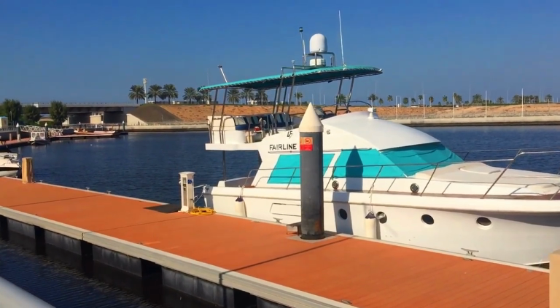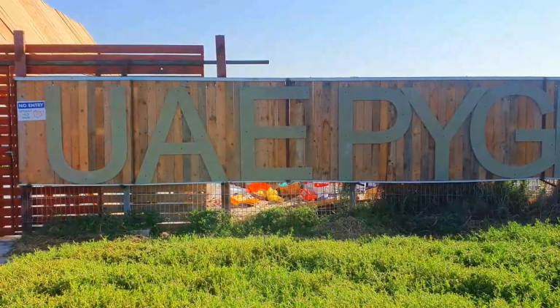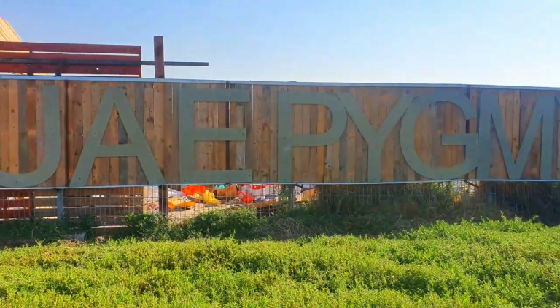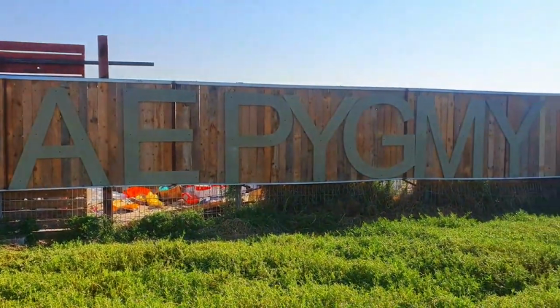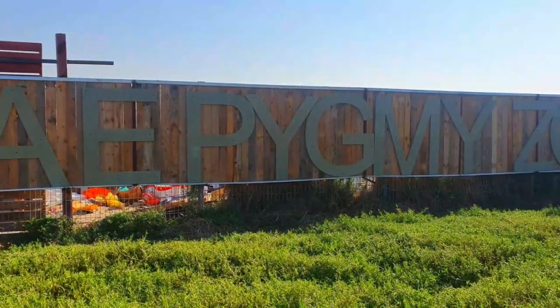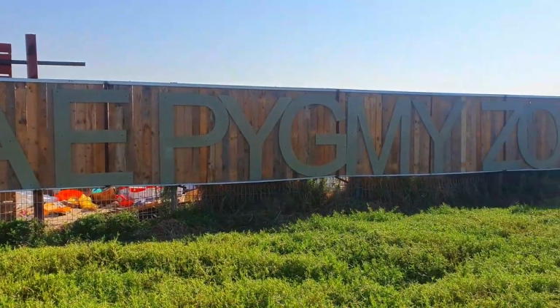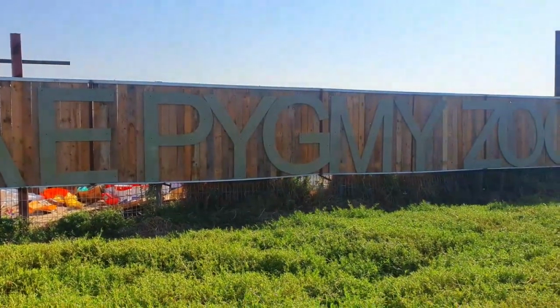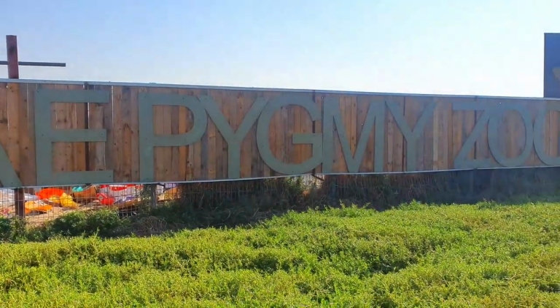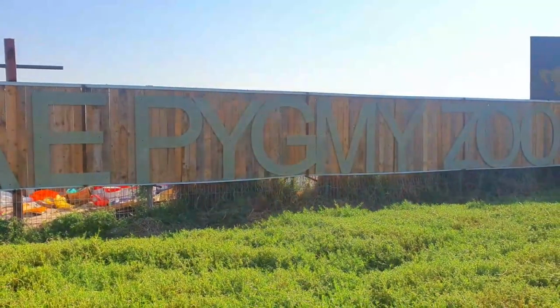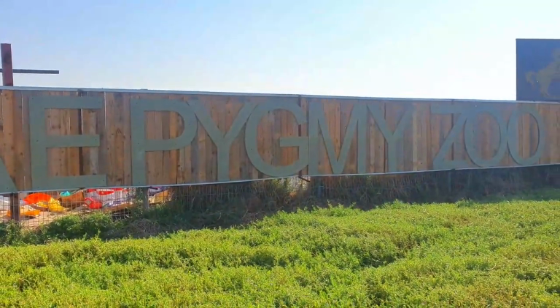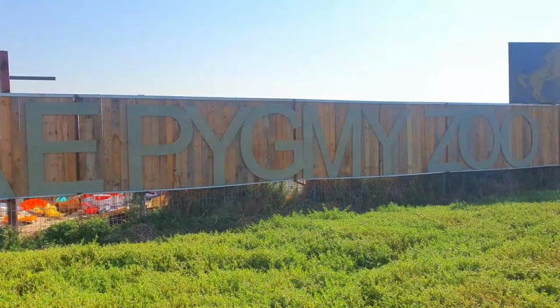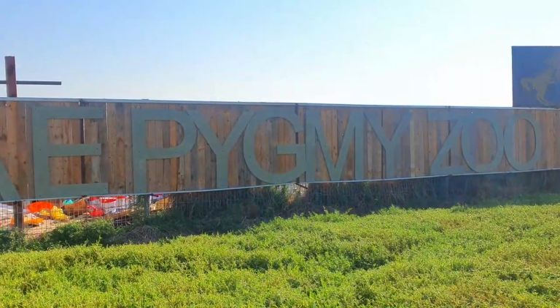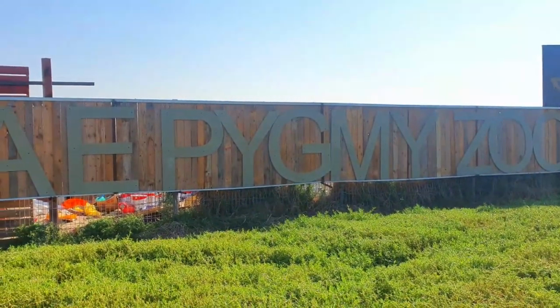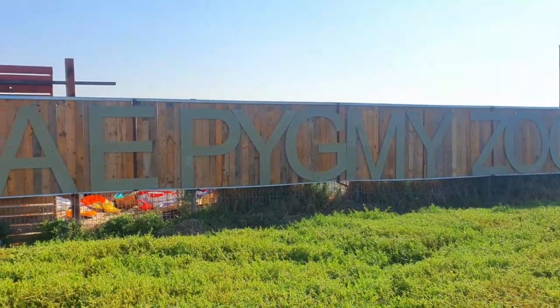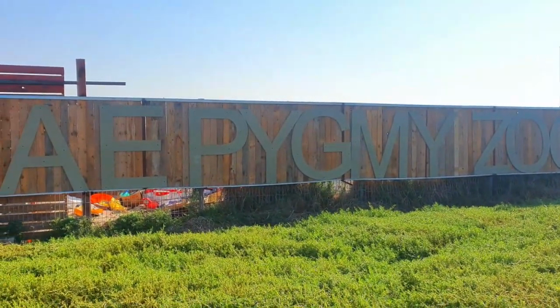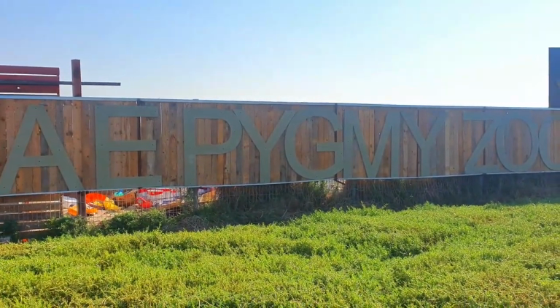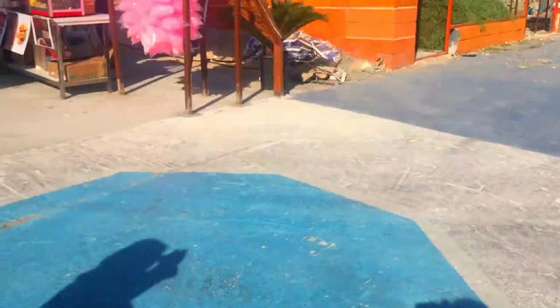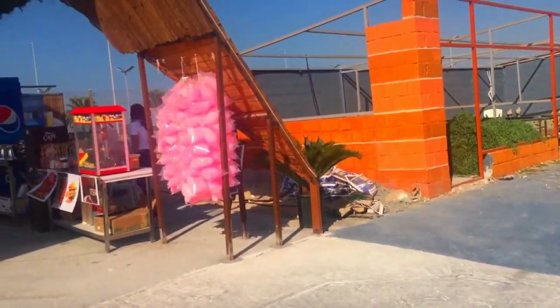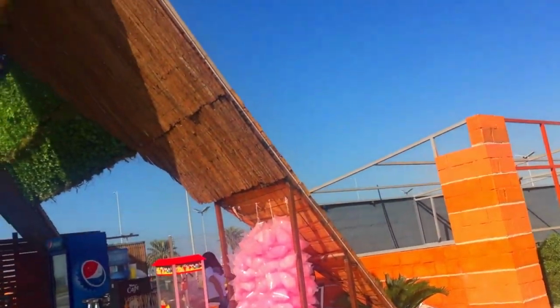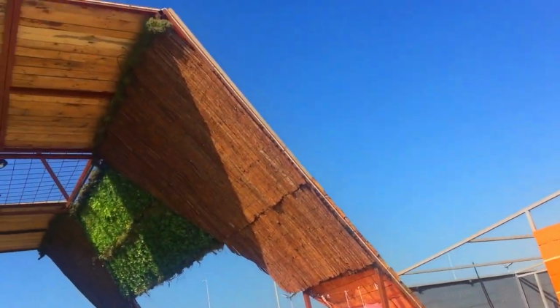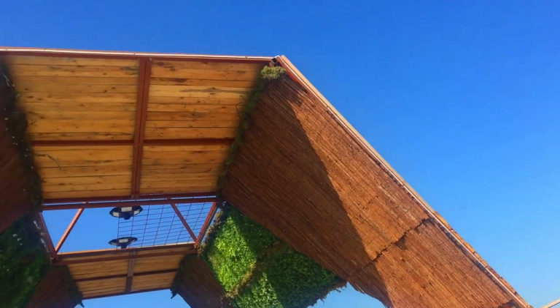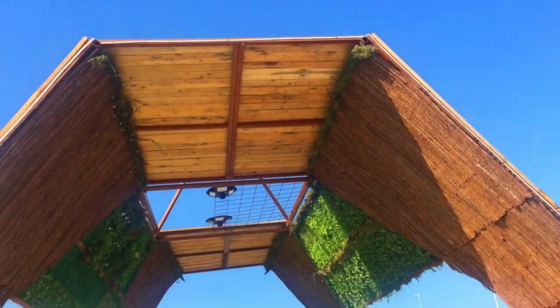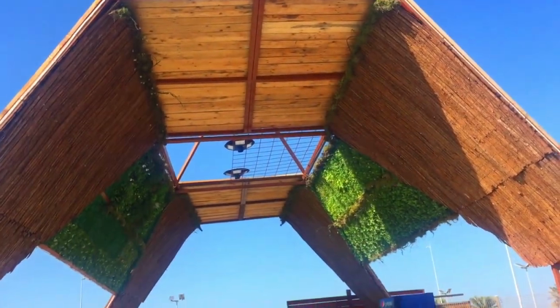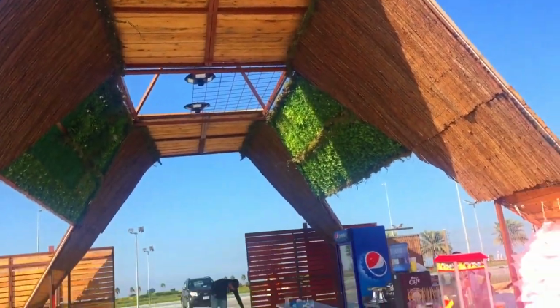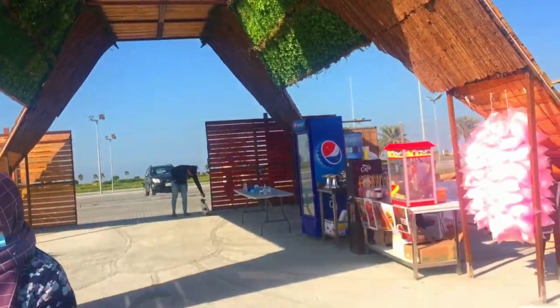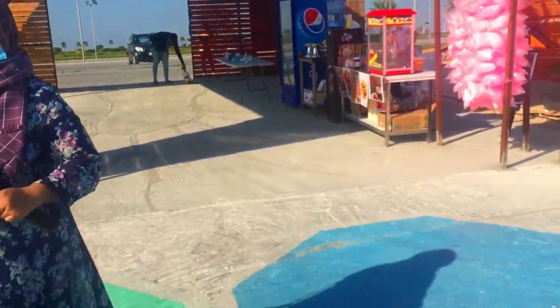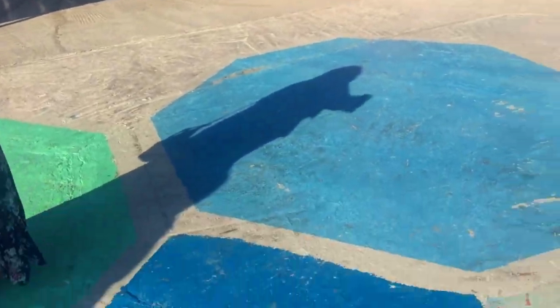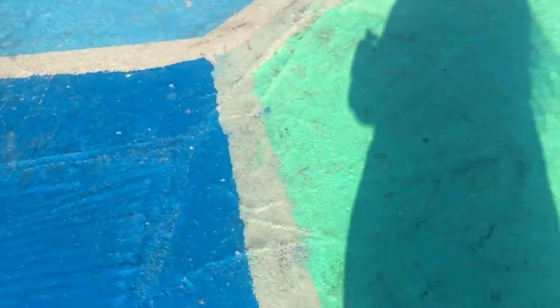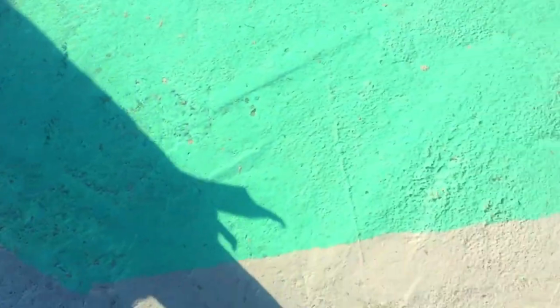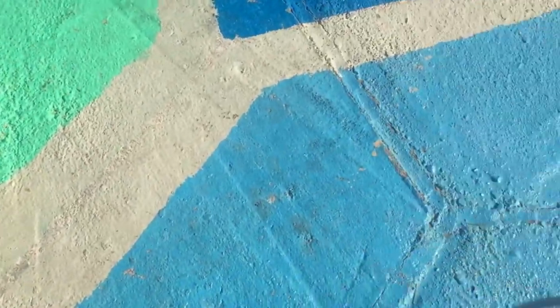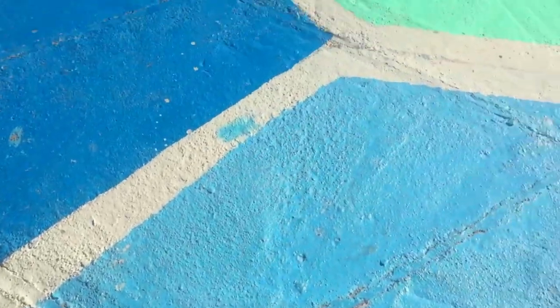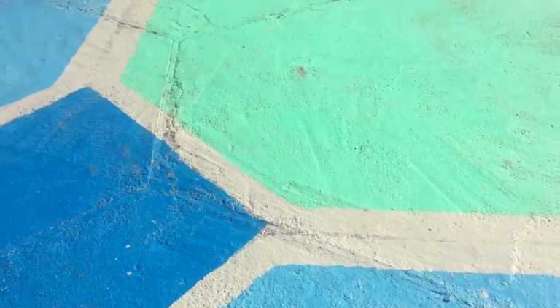Here we are at the entrance of the UAE pygmy zoo. The timings for this park are from 1 p.m. to 10 p.m., and the cost for park entry is only five dirhams per person.